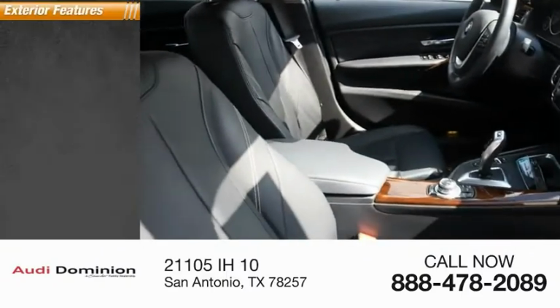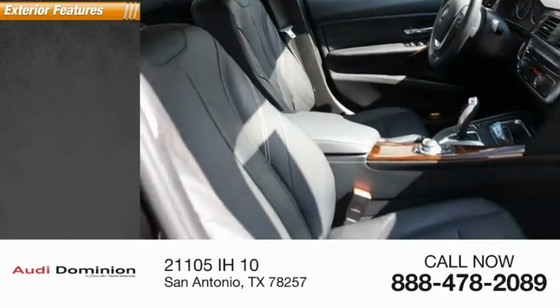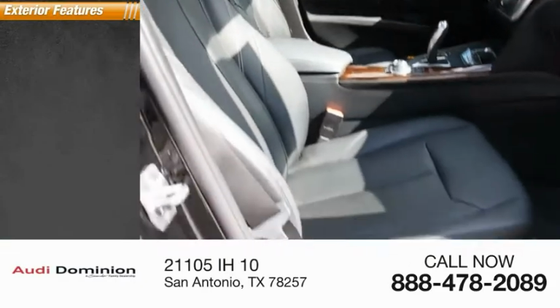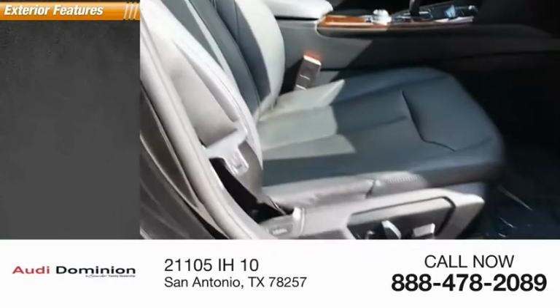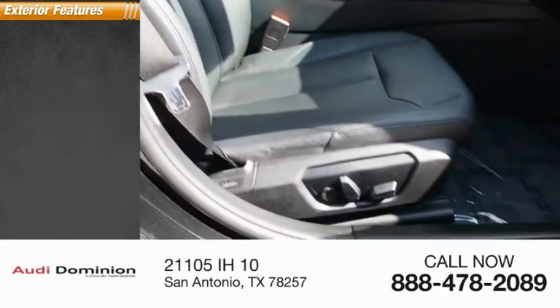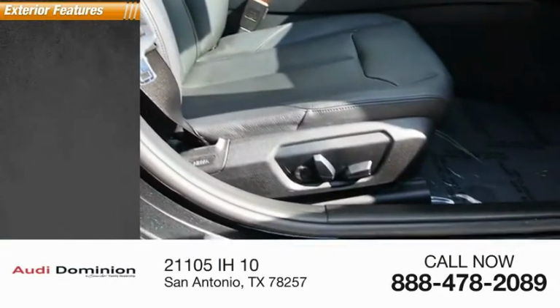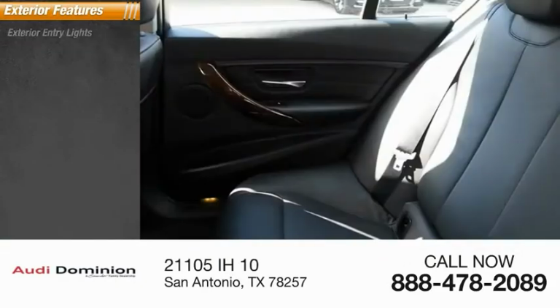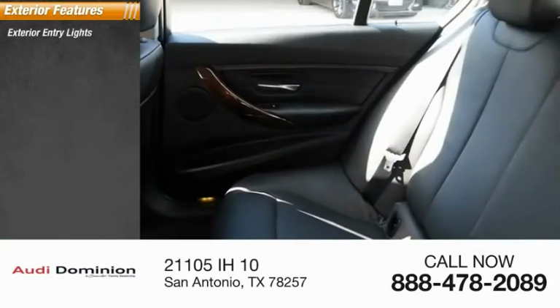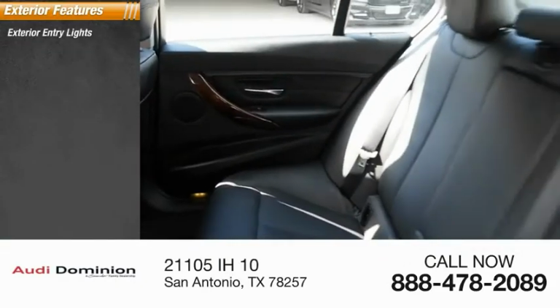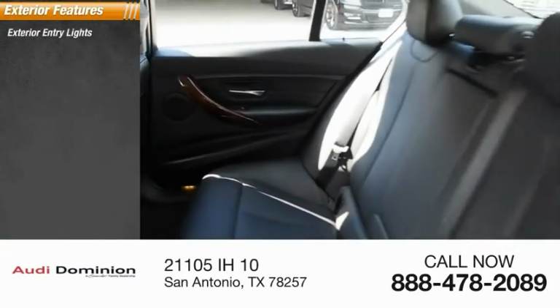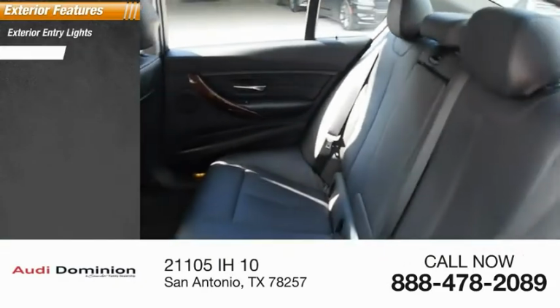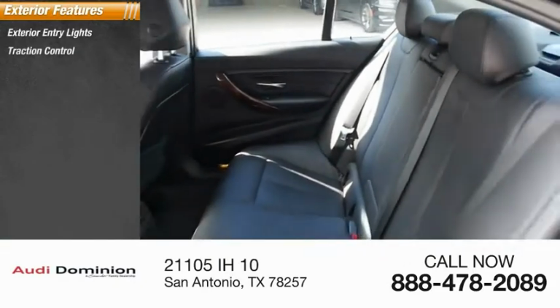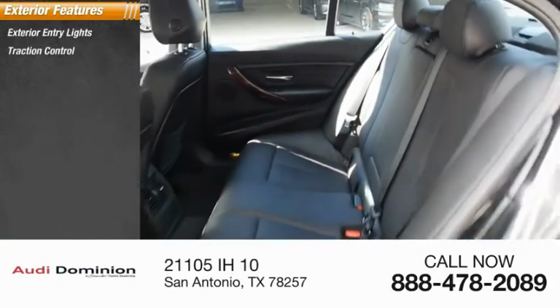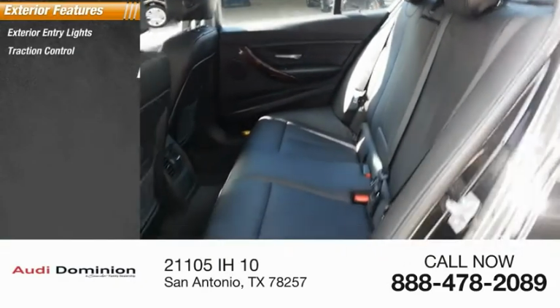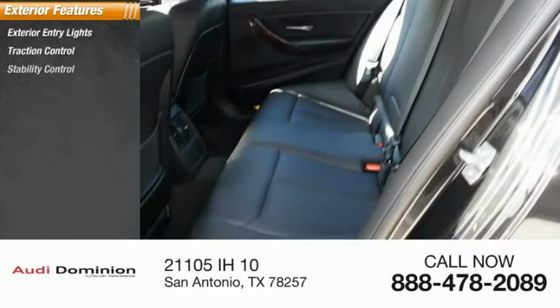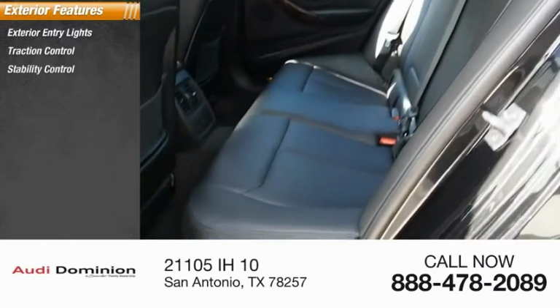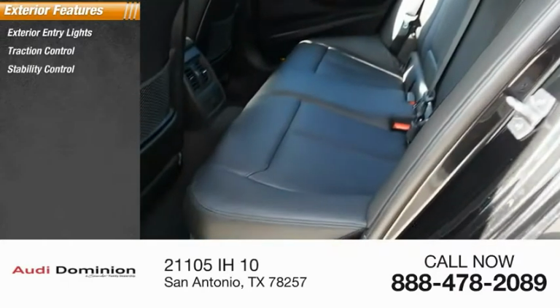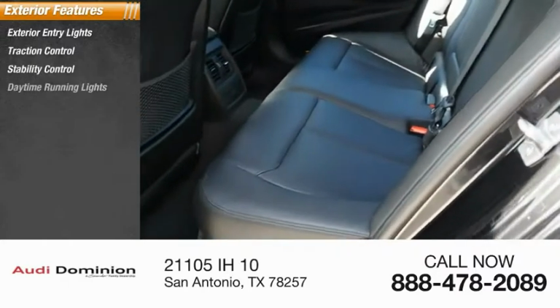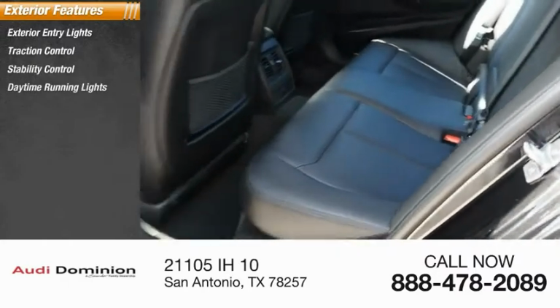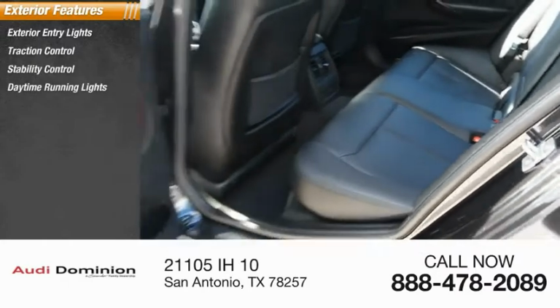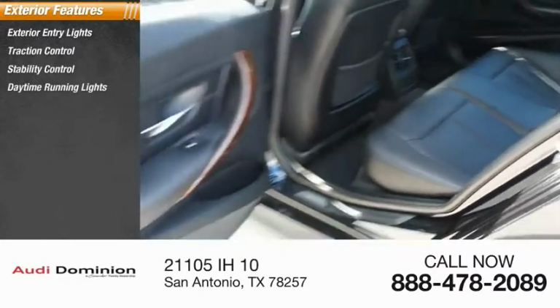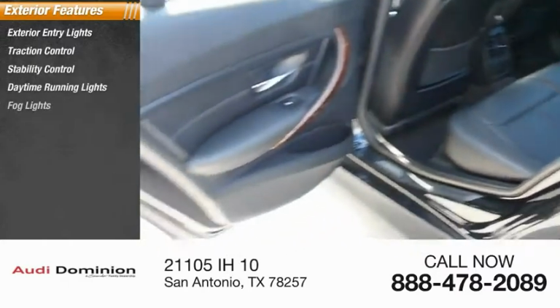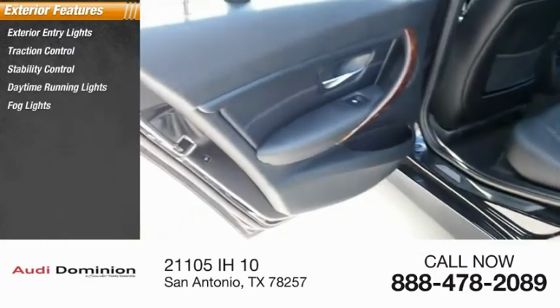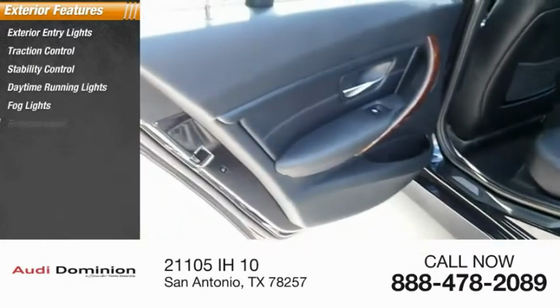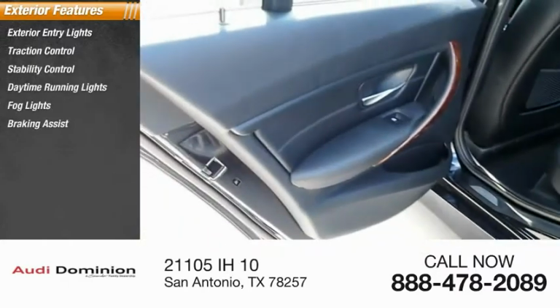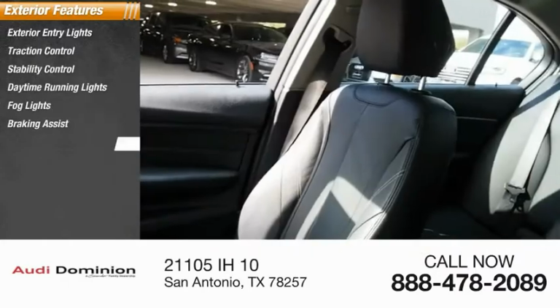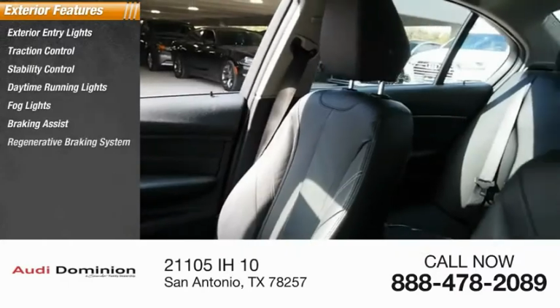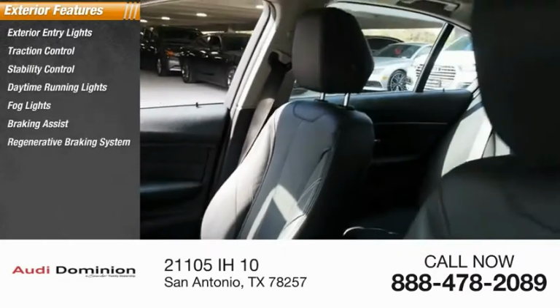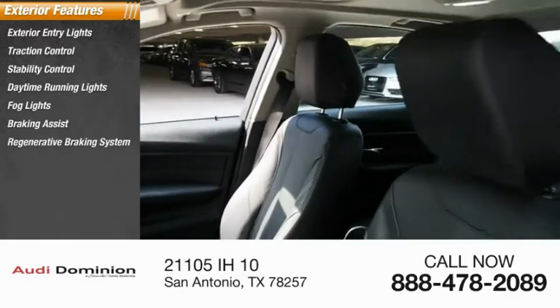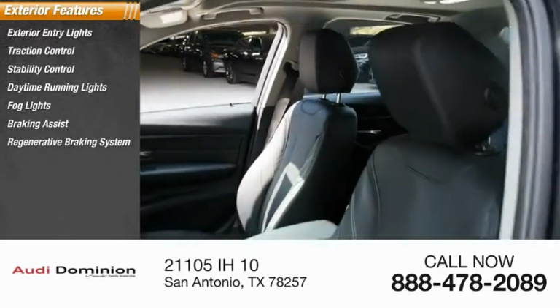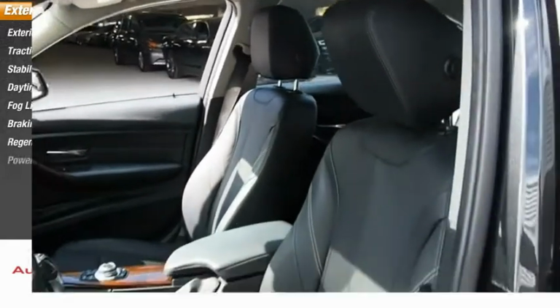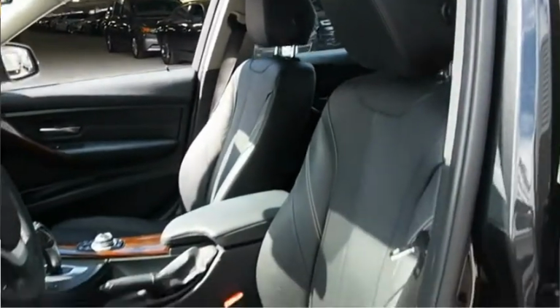Here are some of this vehicle's great options: exterior entry lights, traction control, stability control, daytime running lights, fog lights, braking assist, regenerative braking system, and power brakes.